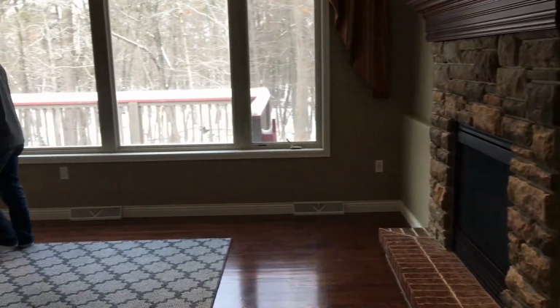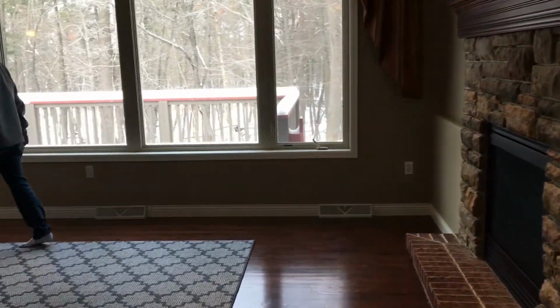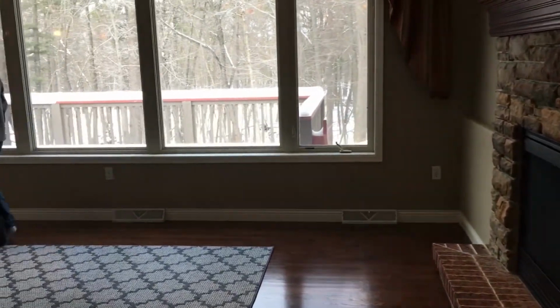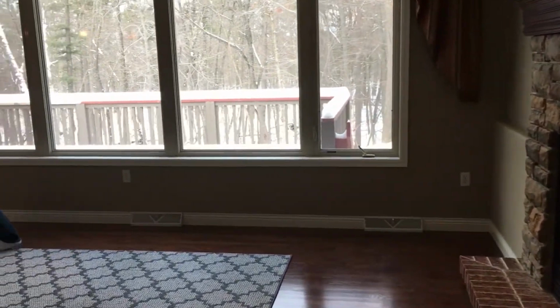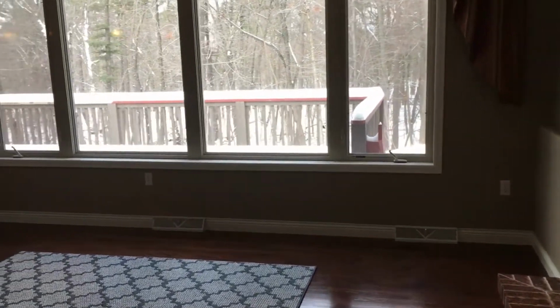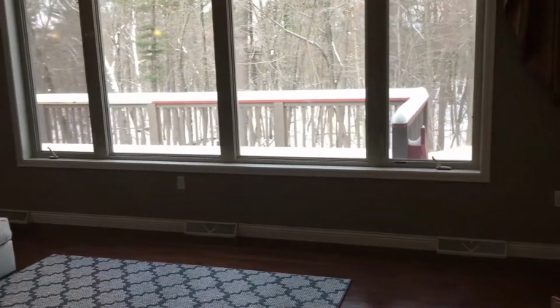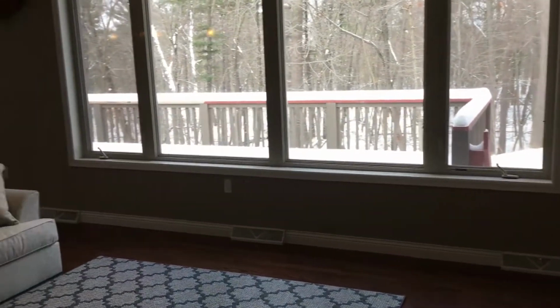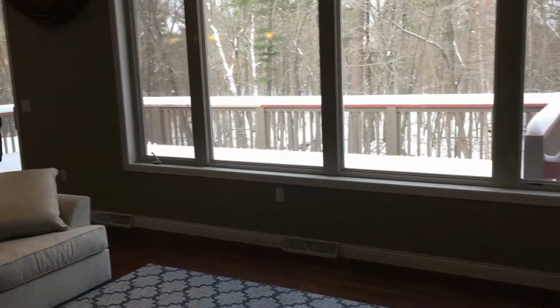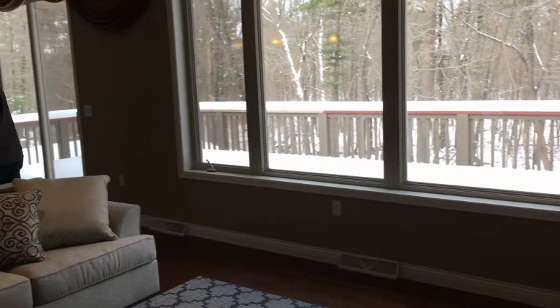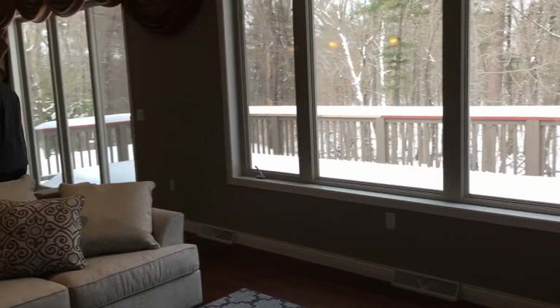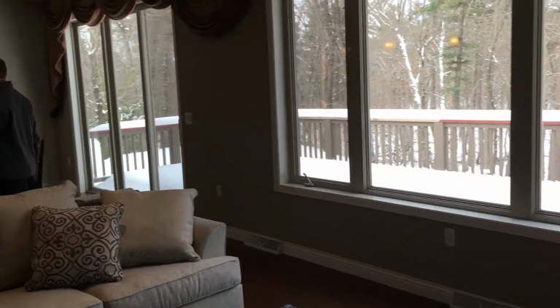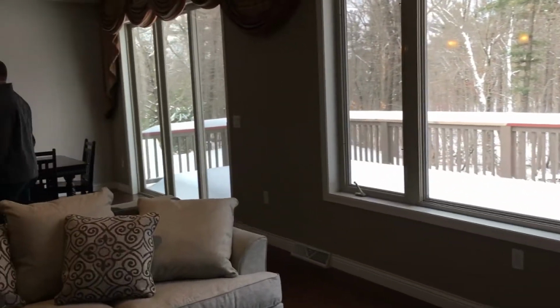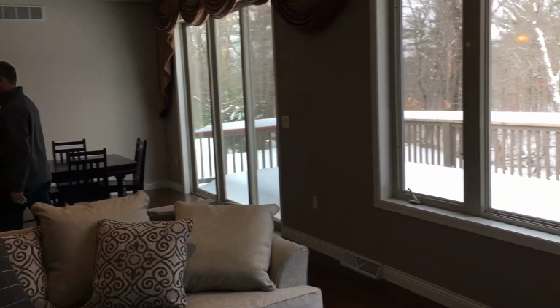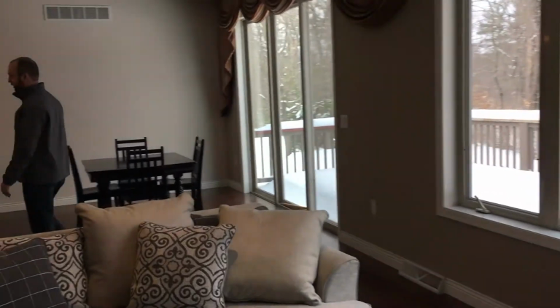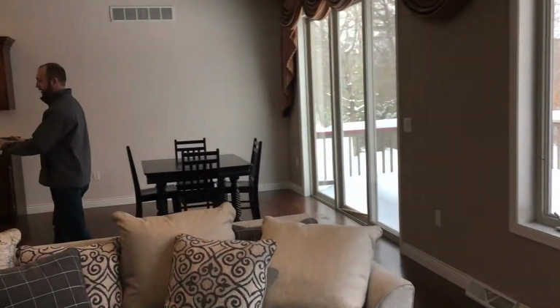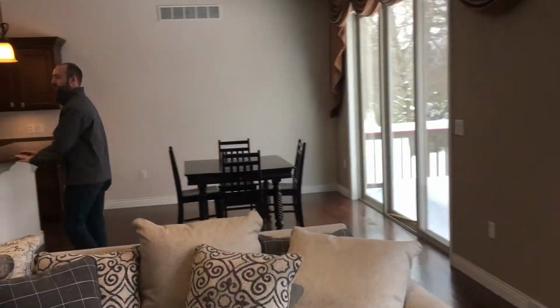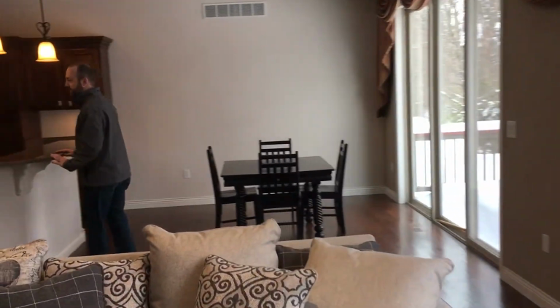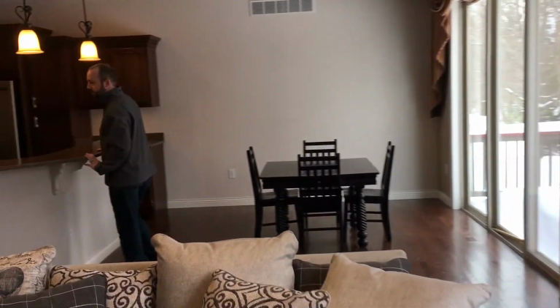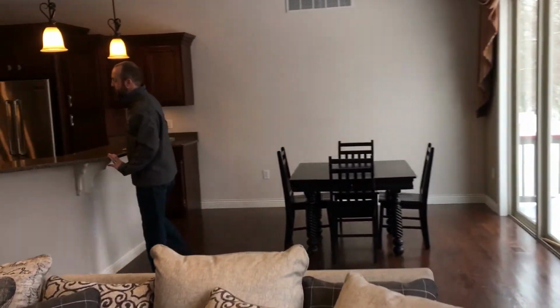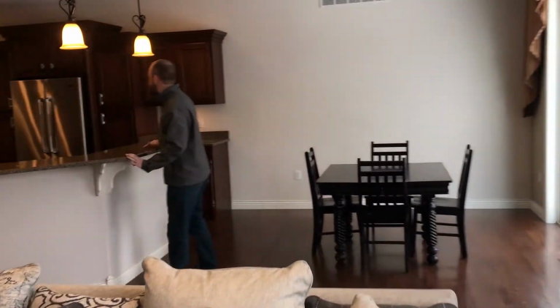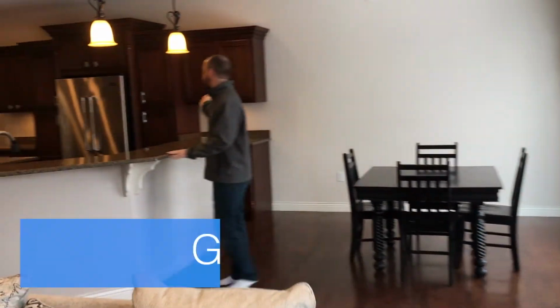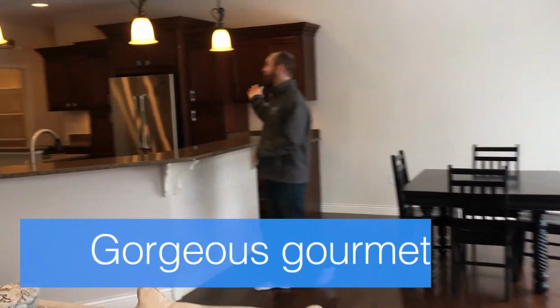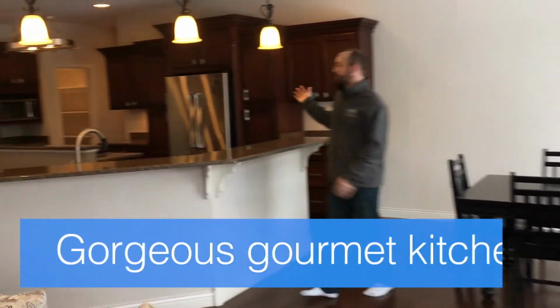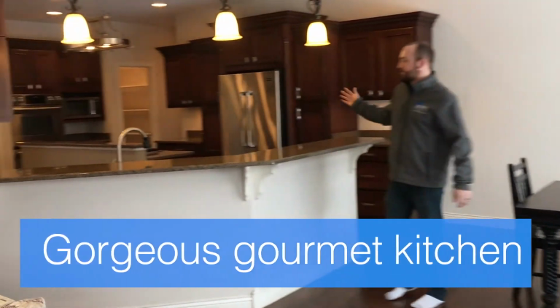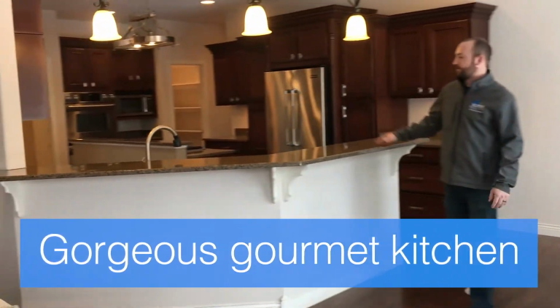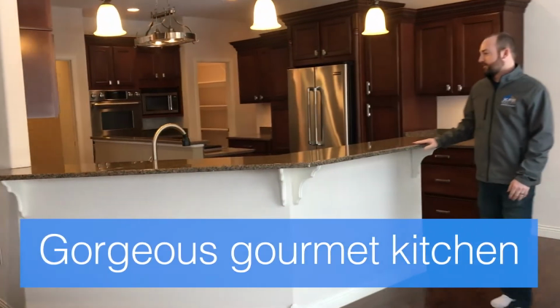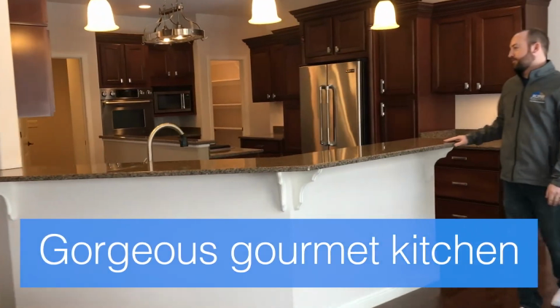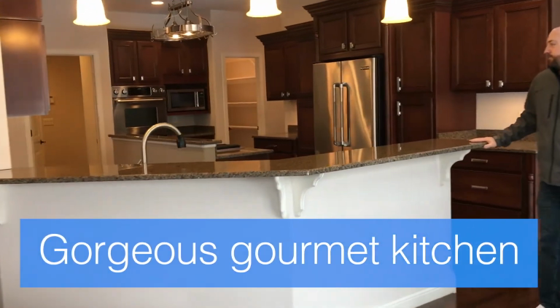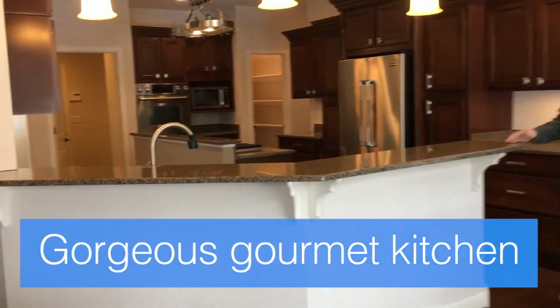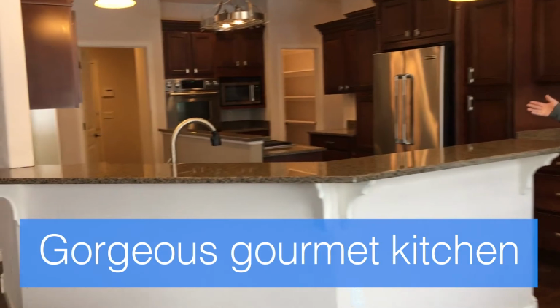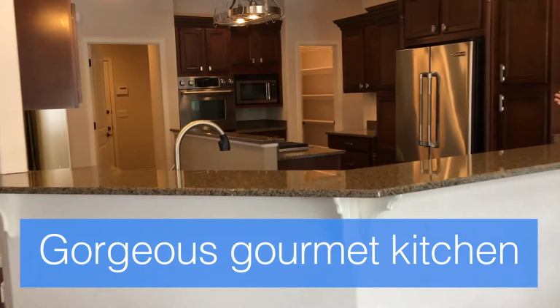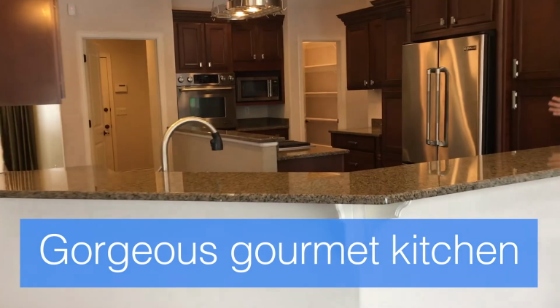The space flows nicely into the kitchen. We have gorgeous granite countertops, beautiful cabinets, and stainless steel appliances.